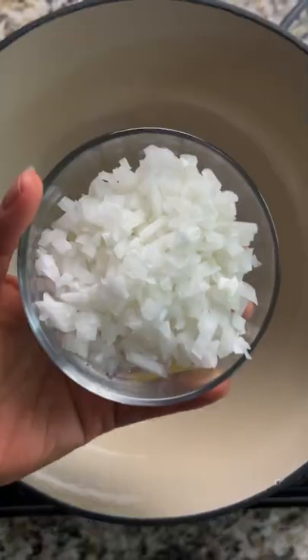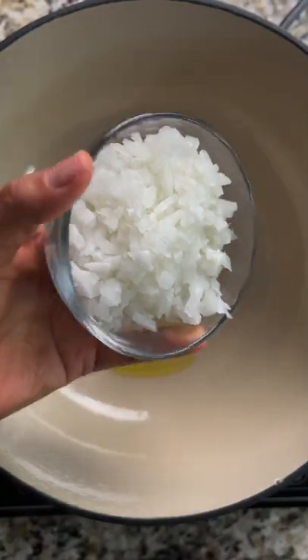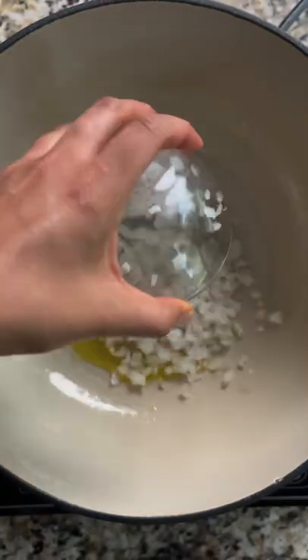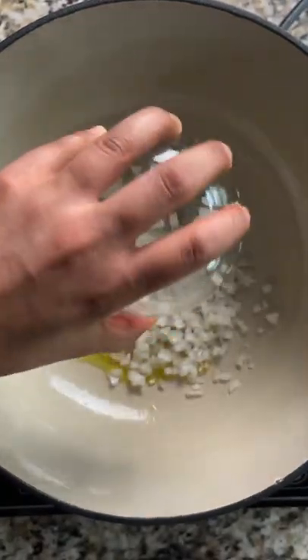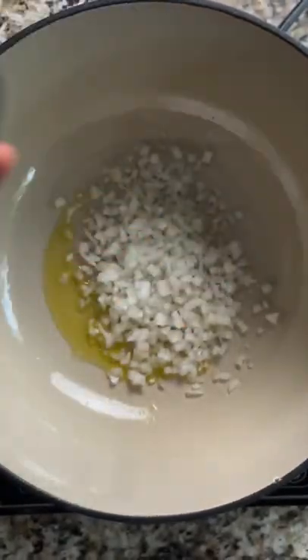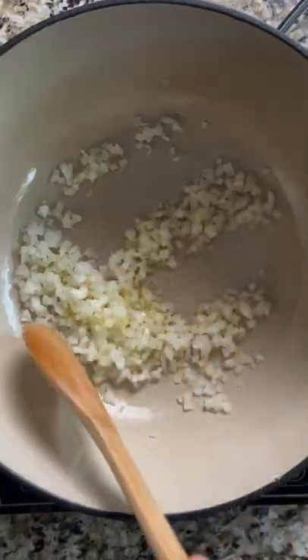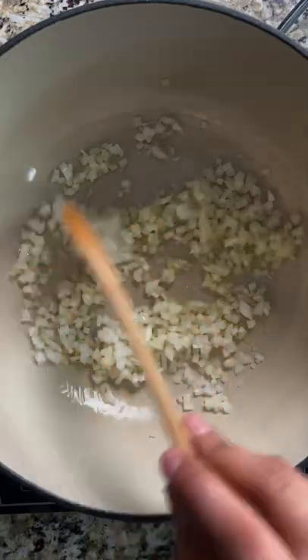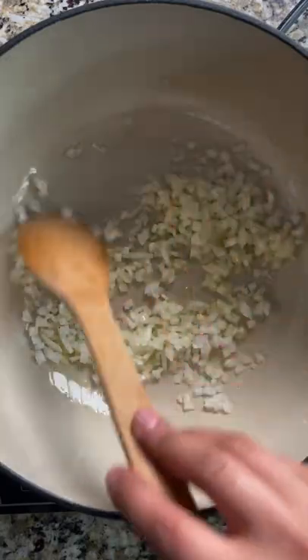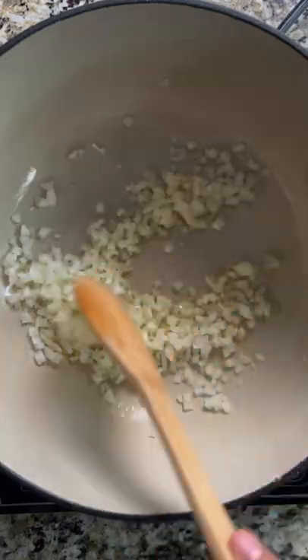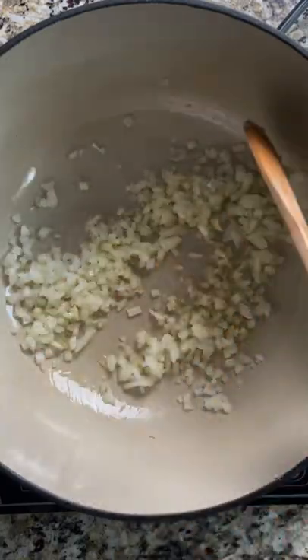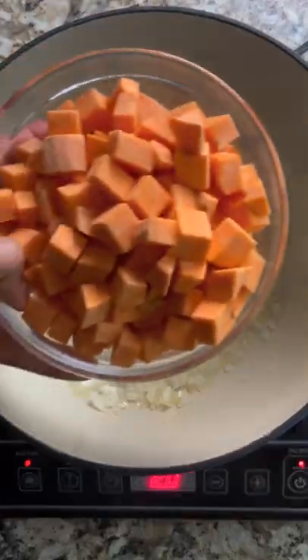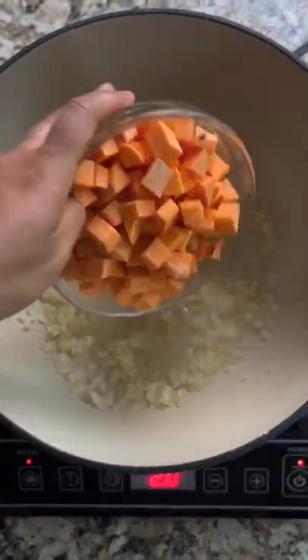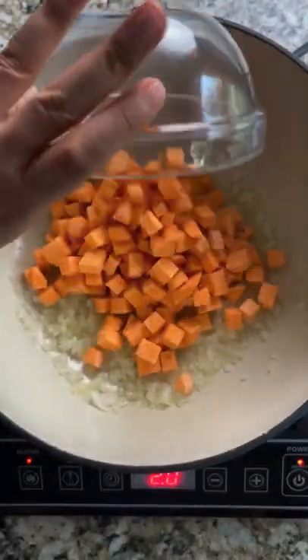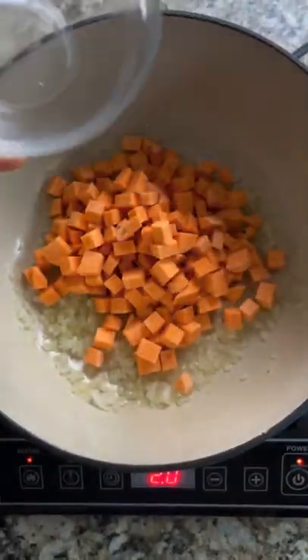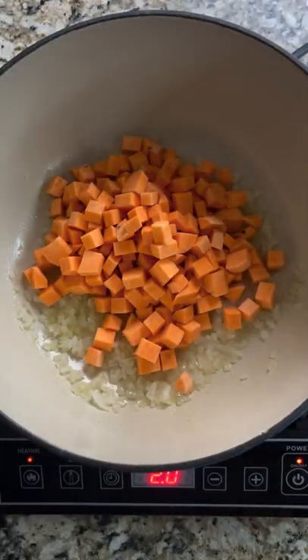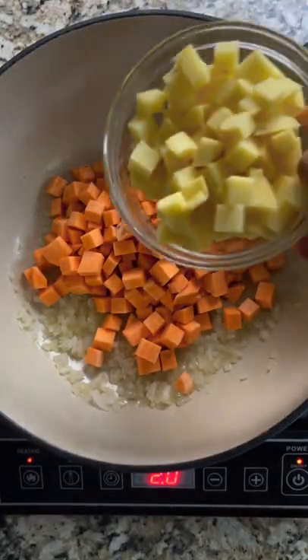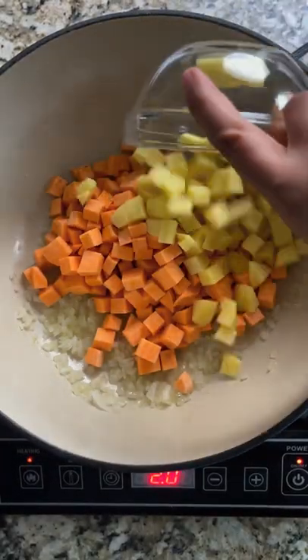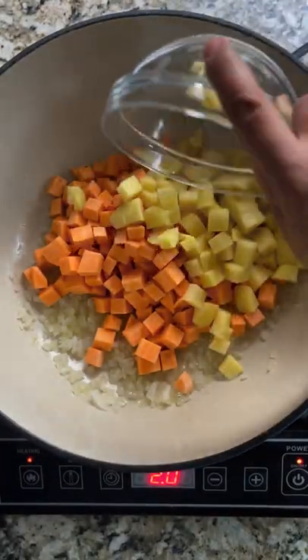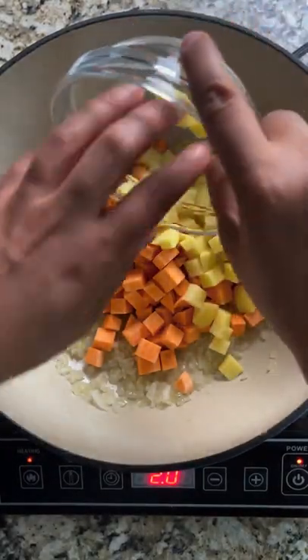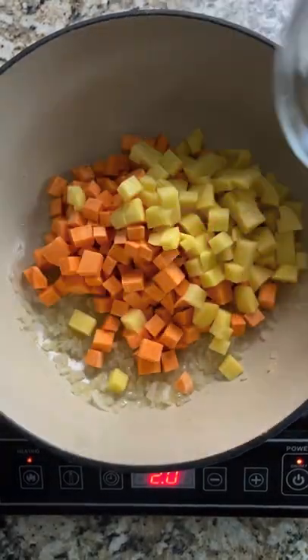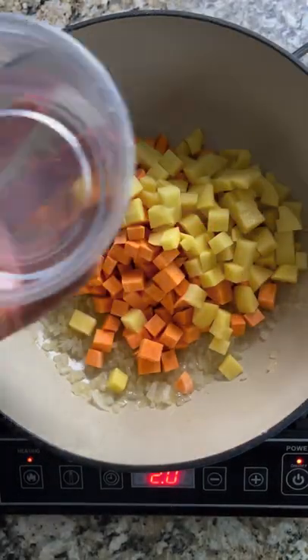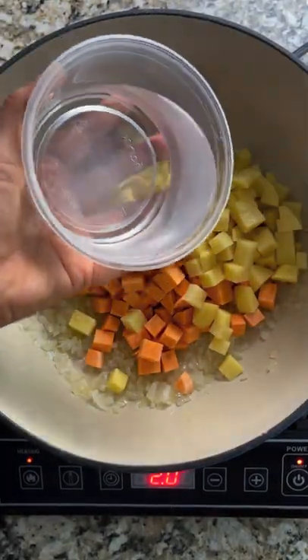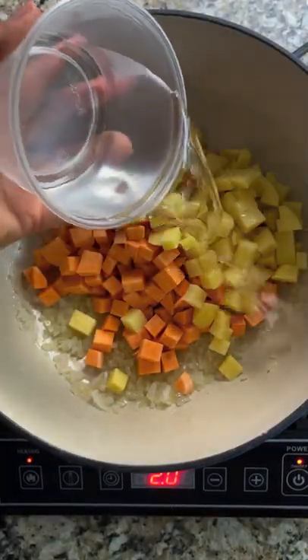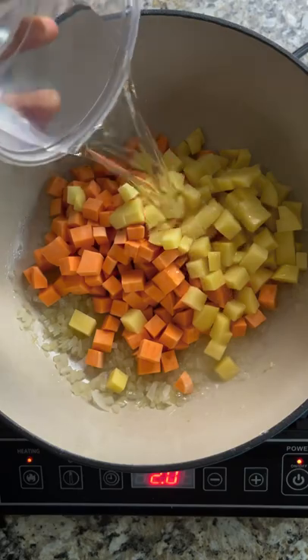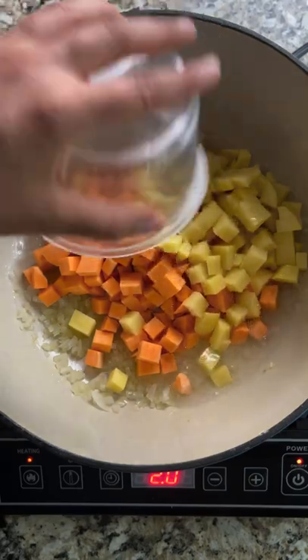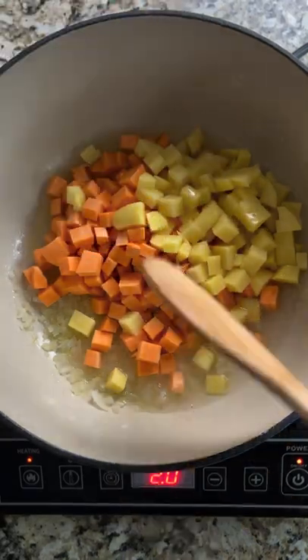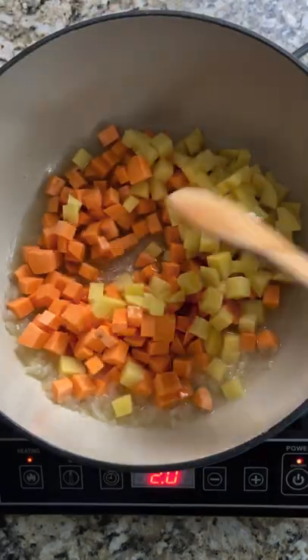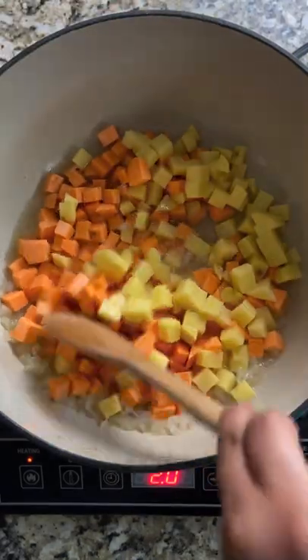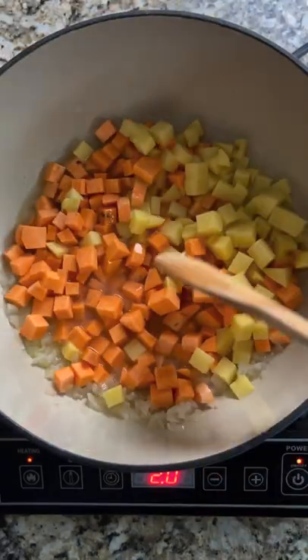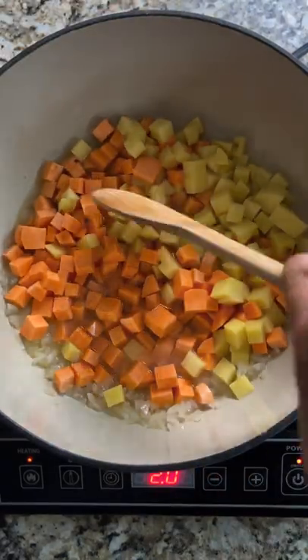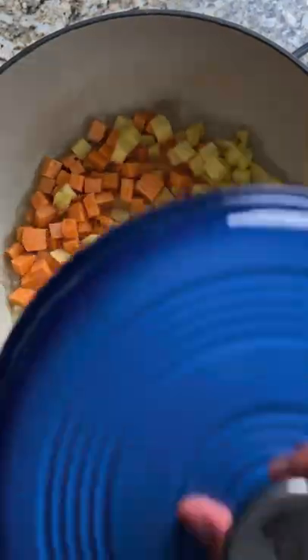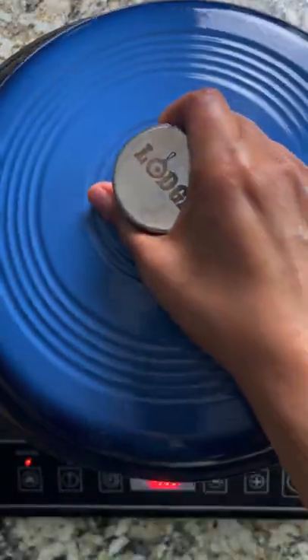Cook onion until soft and translucent. Add sweet potatoes, yukon gold potatoes, and a little bit of broth or water and let them simmer for about 6 minutes.